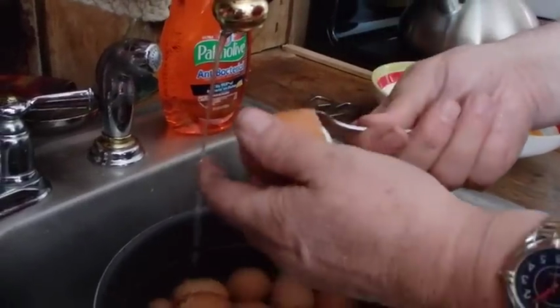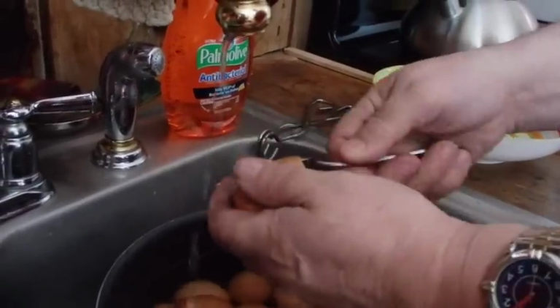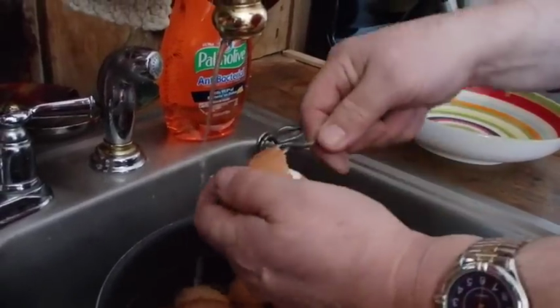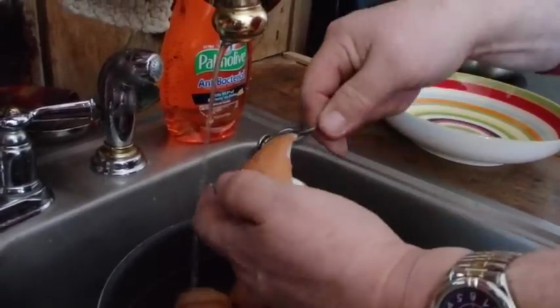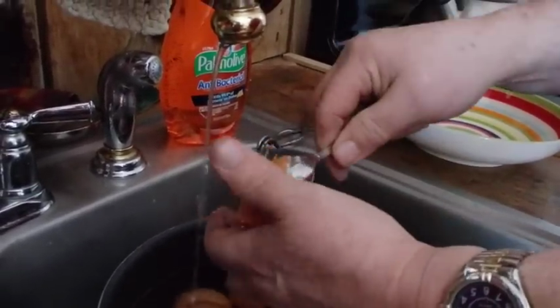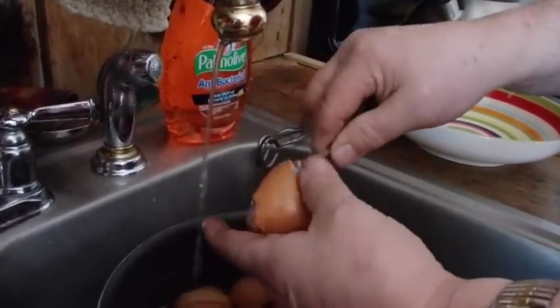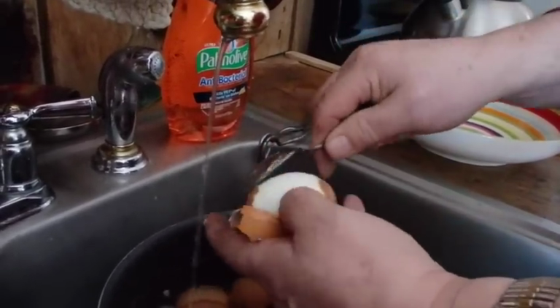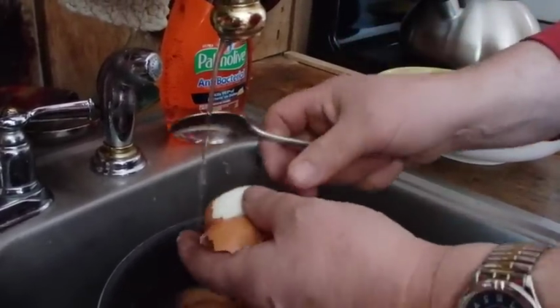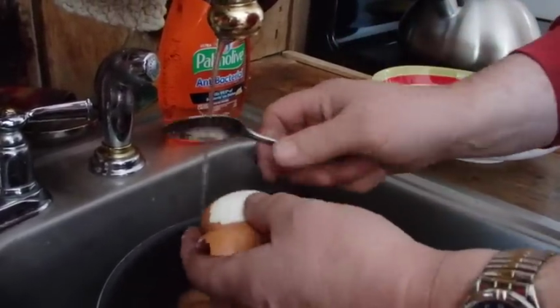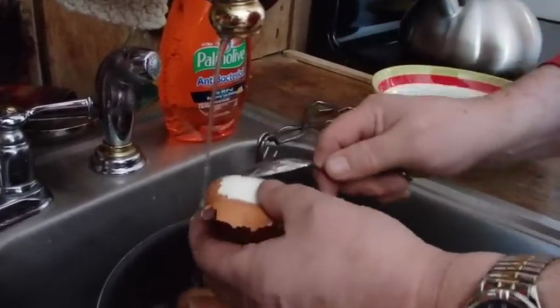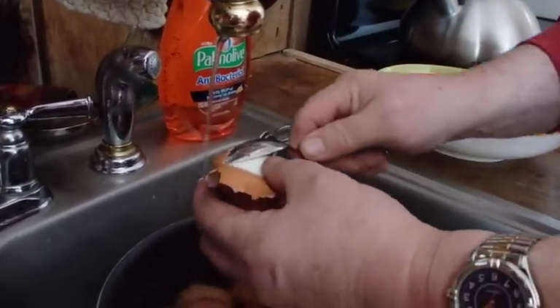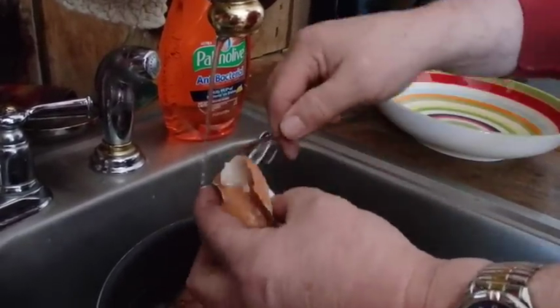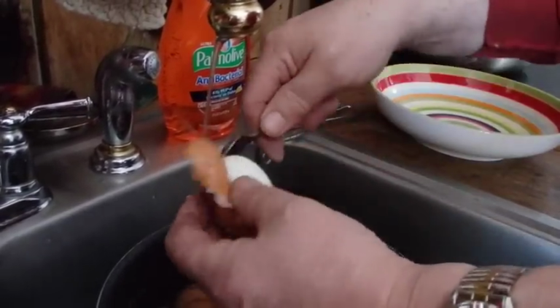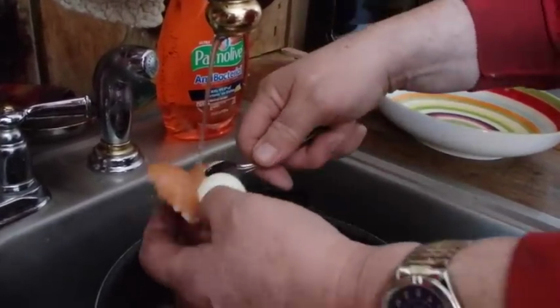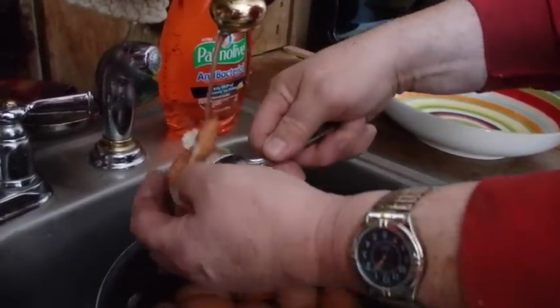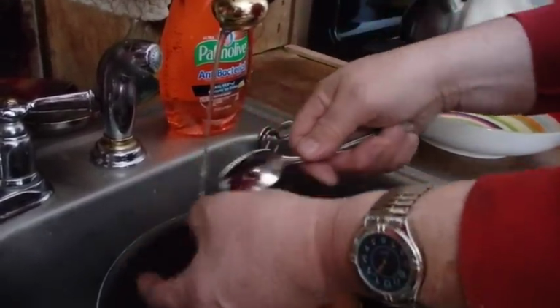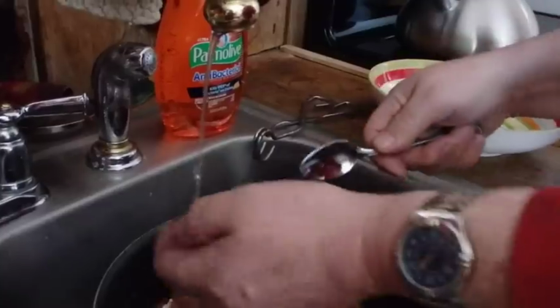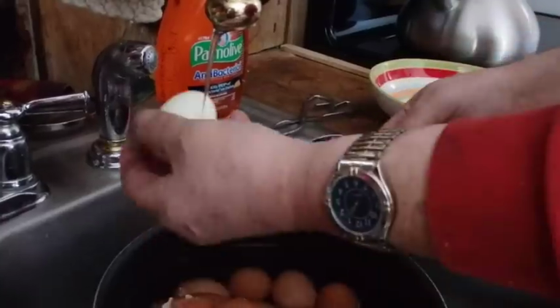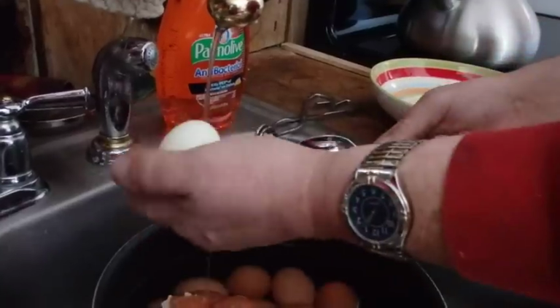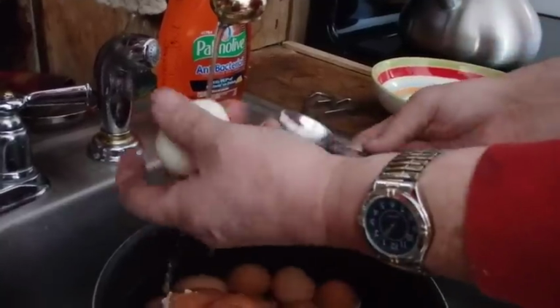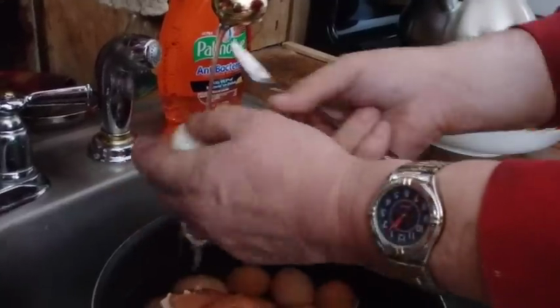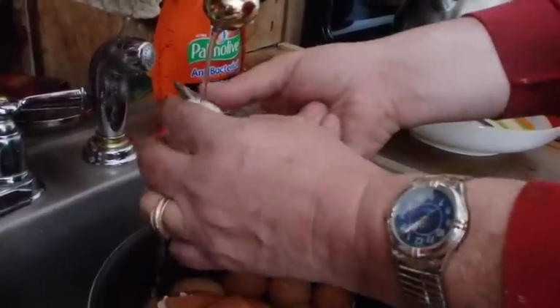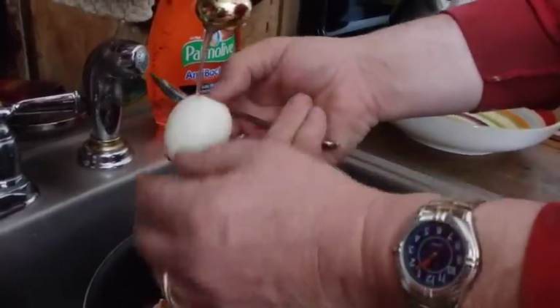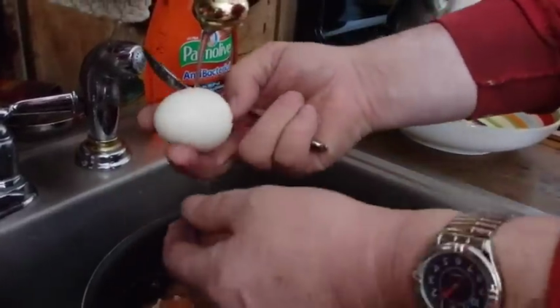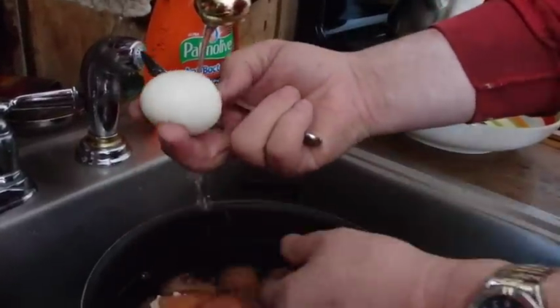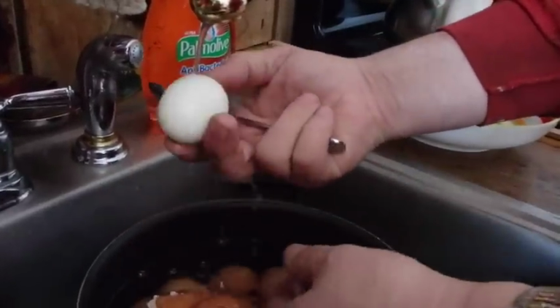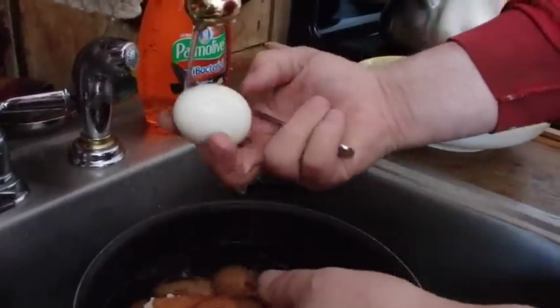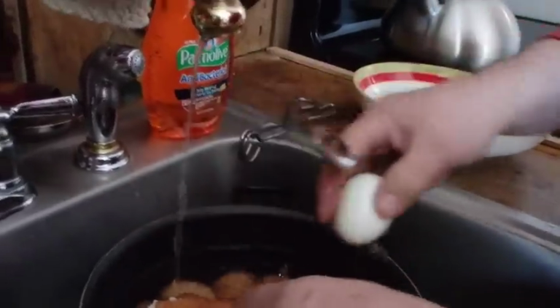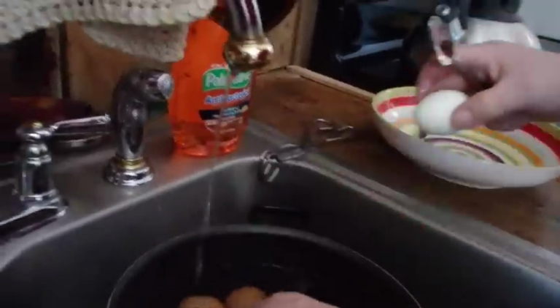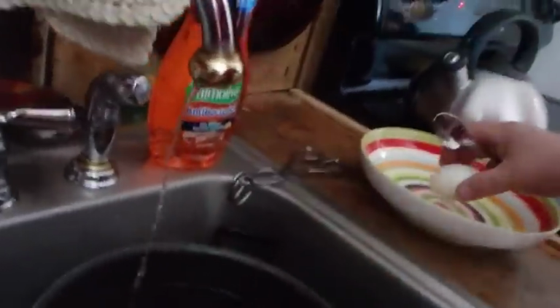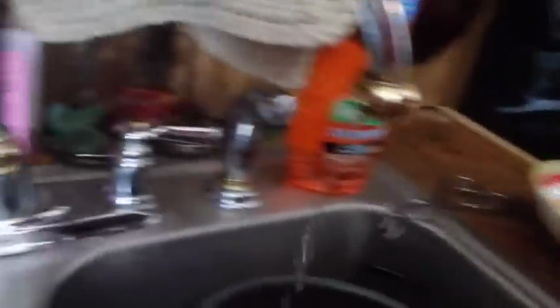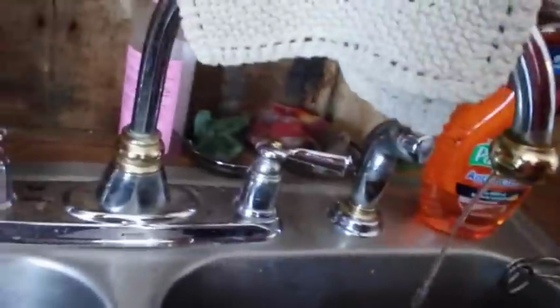That's how I get them out — I just do this and do that. Oh yes, look at it! This is so pretty! It's a deviled egg, we're so pretty!